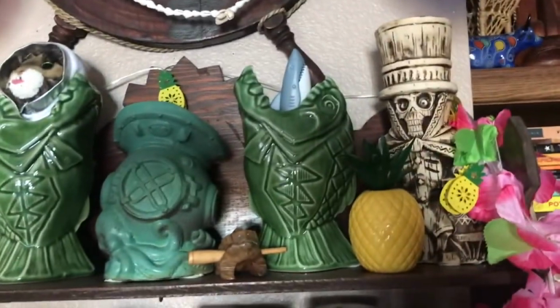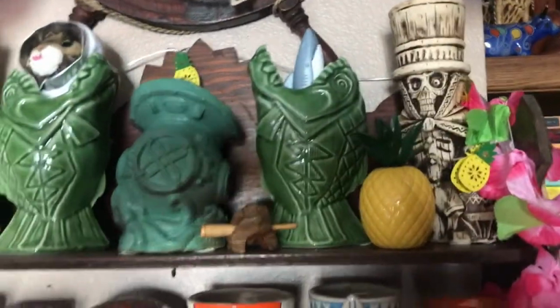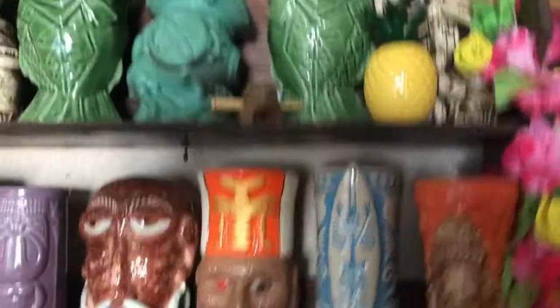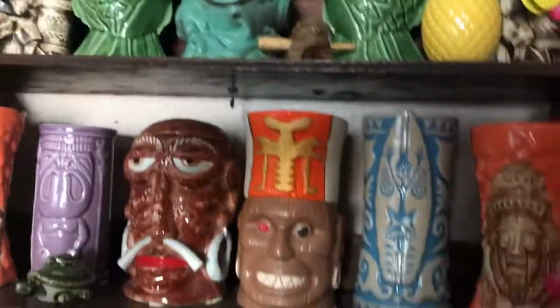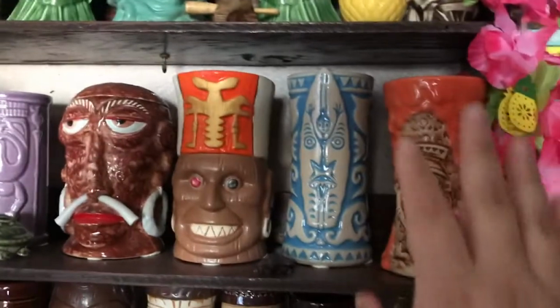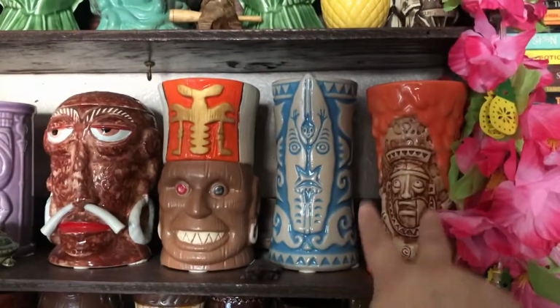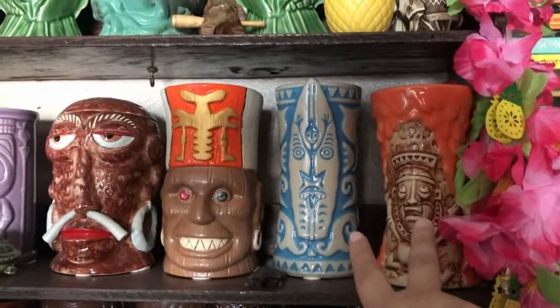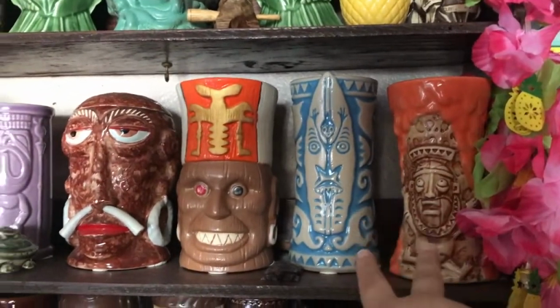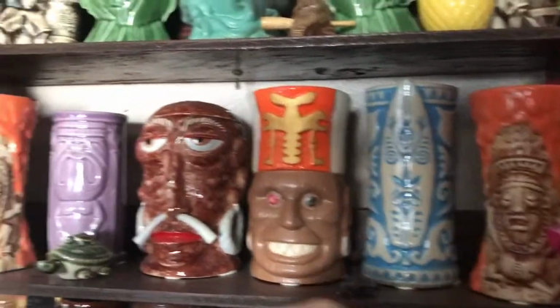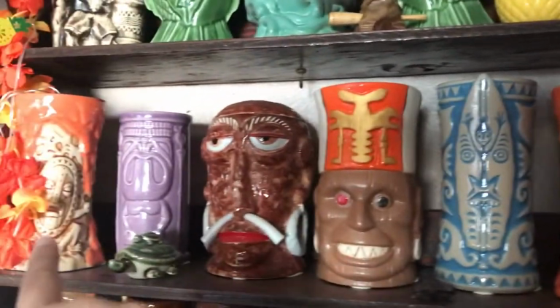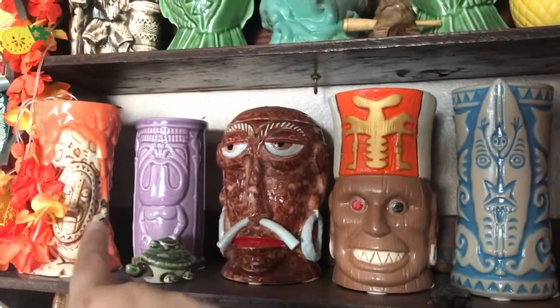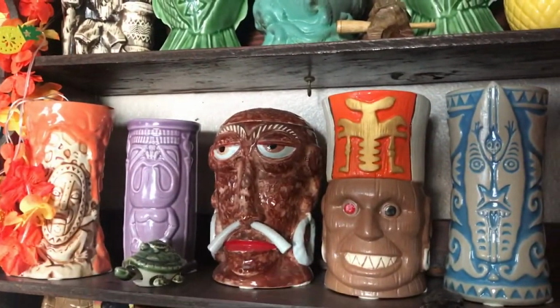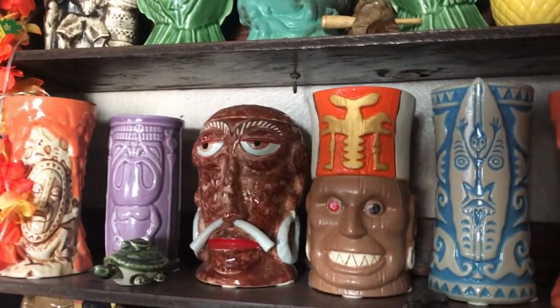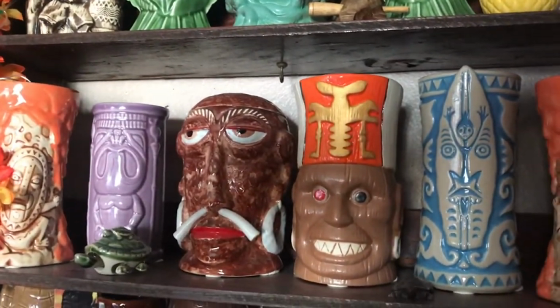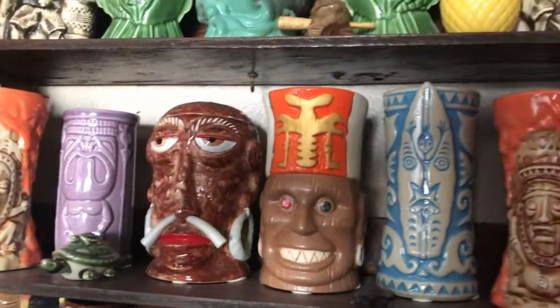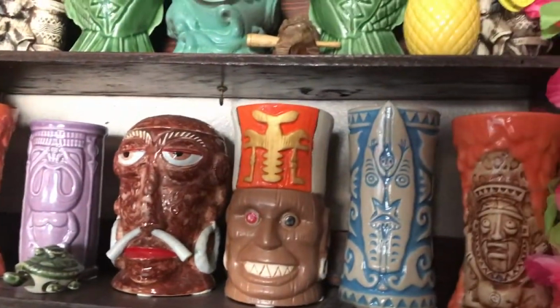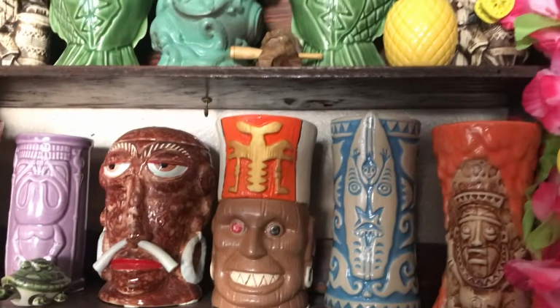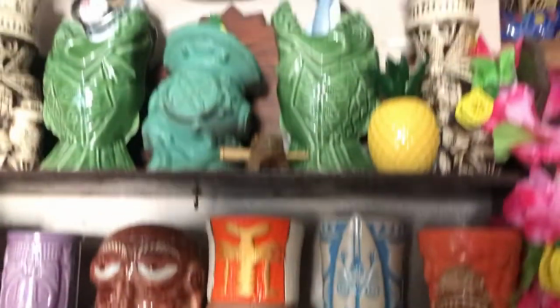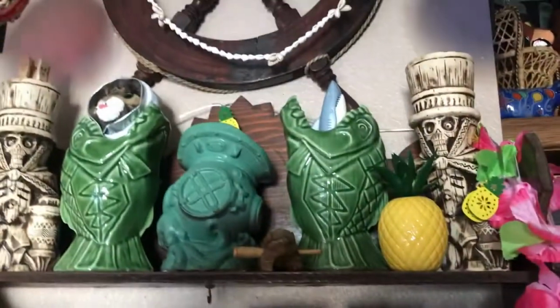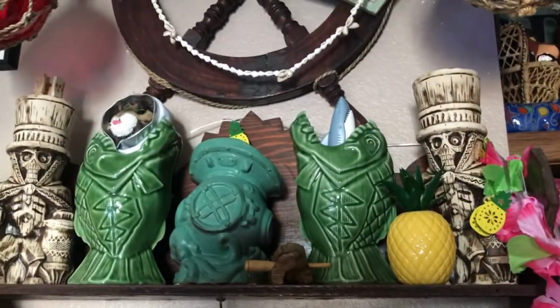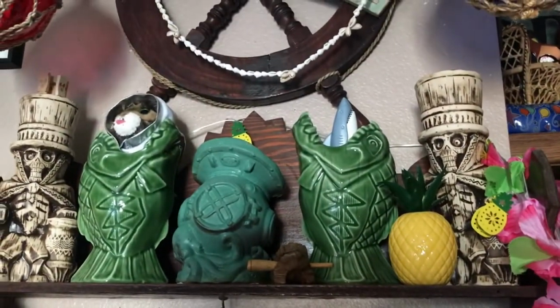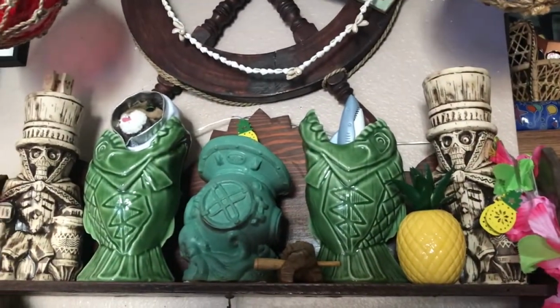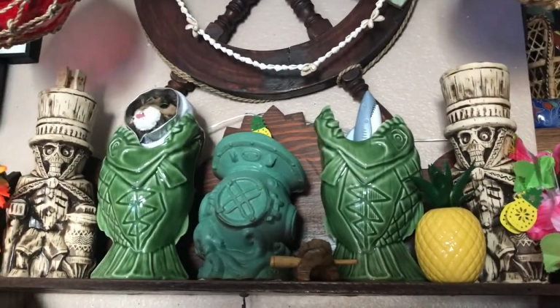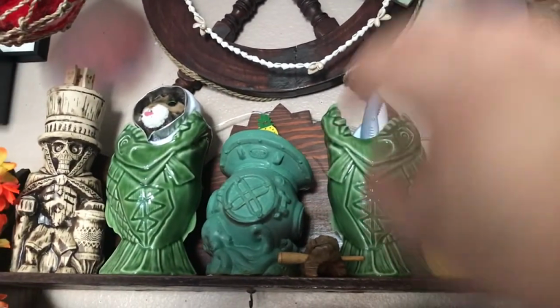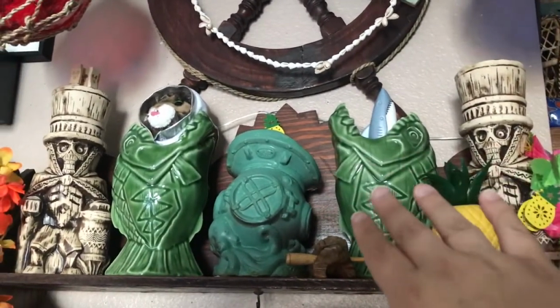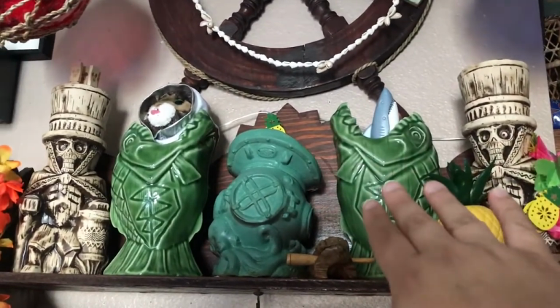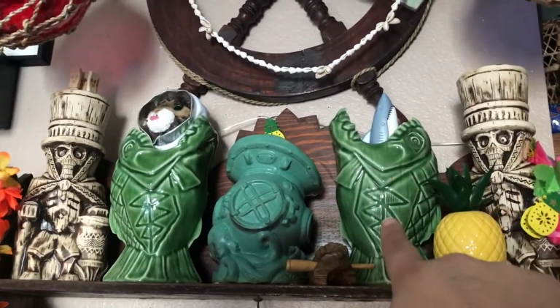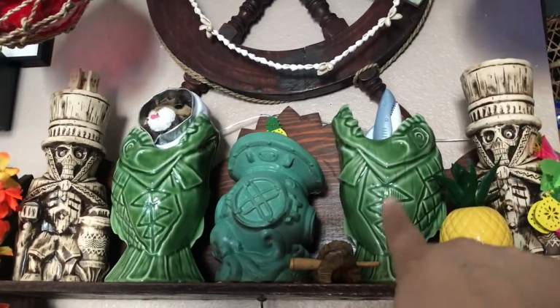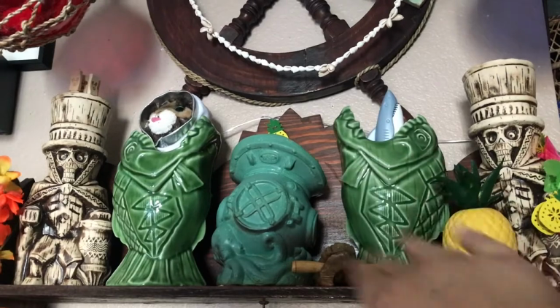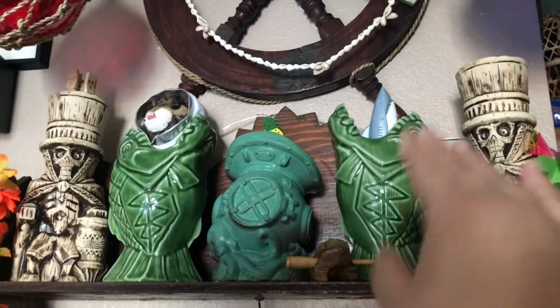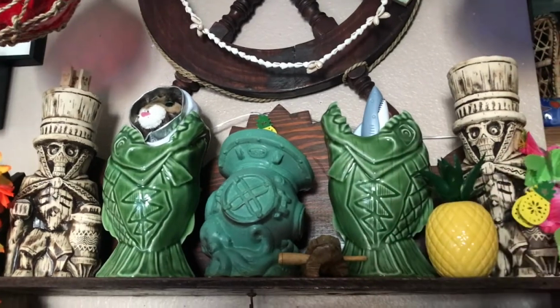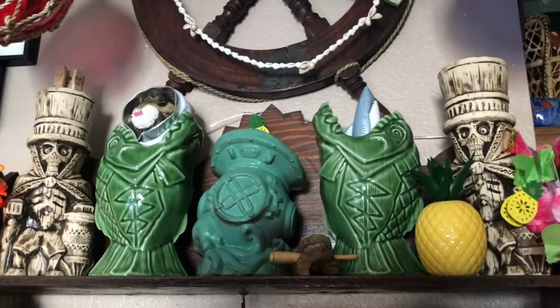We do have a couple other mugs like the Krakatoa and a blue mug, also from Trader Sam's, but I'm definitely going to be doing the Piranha Pools for my inspiration.